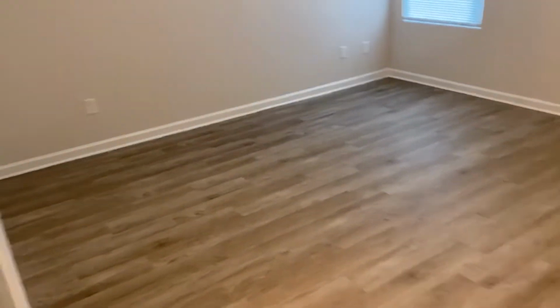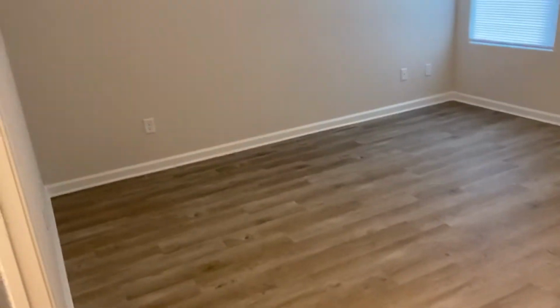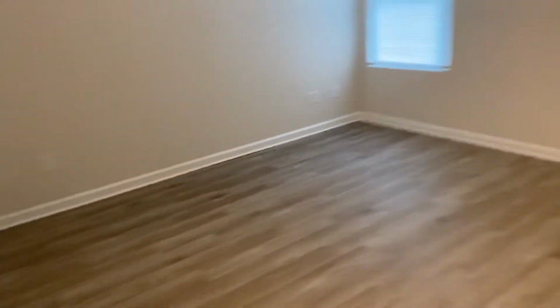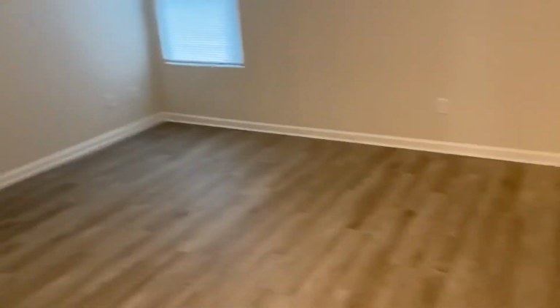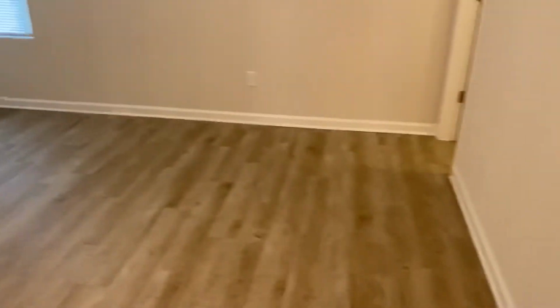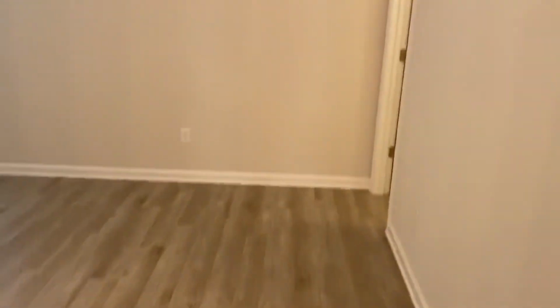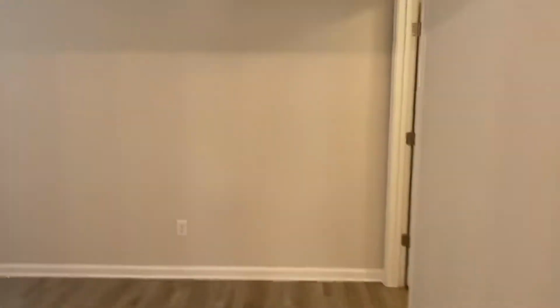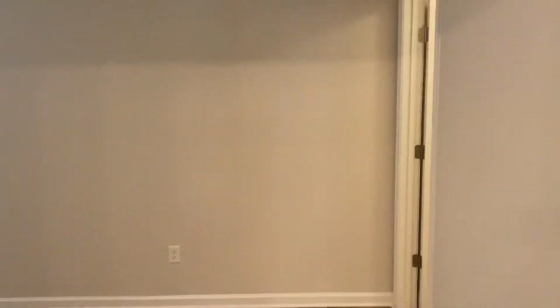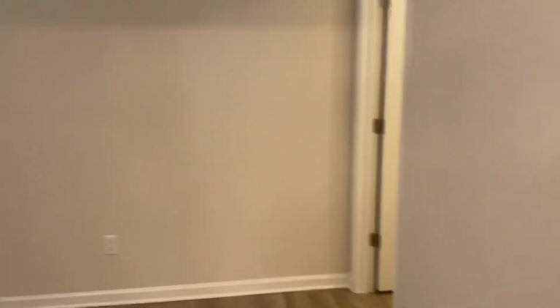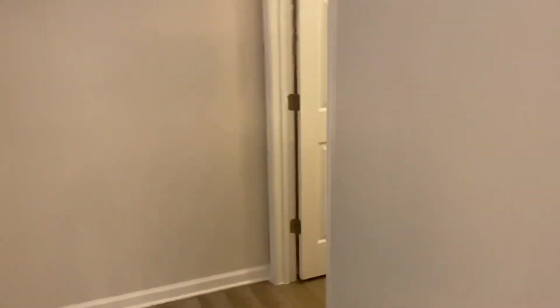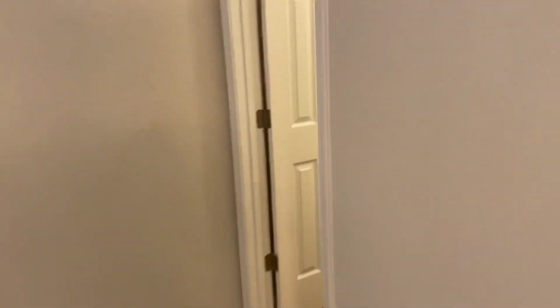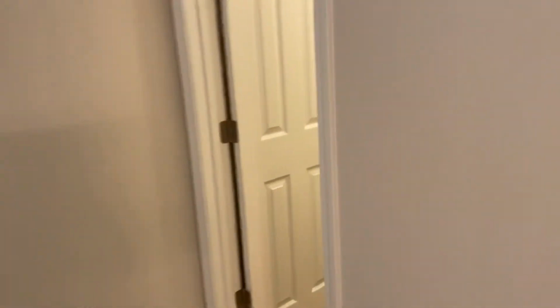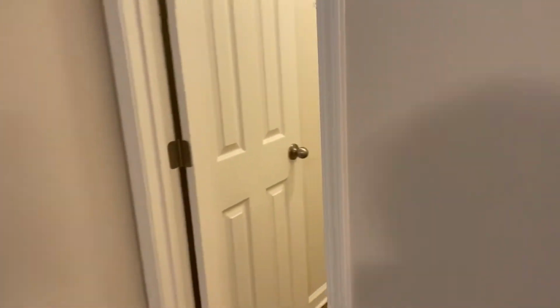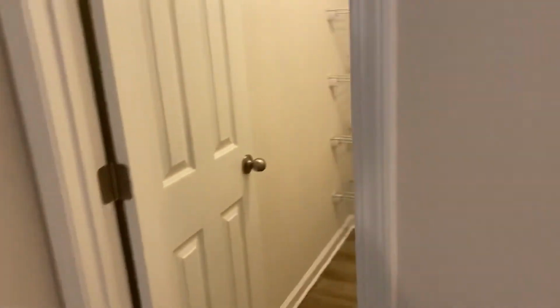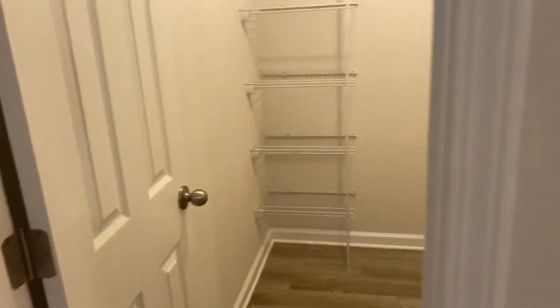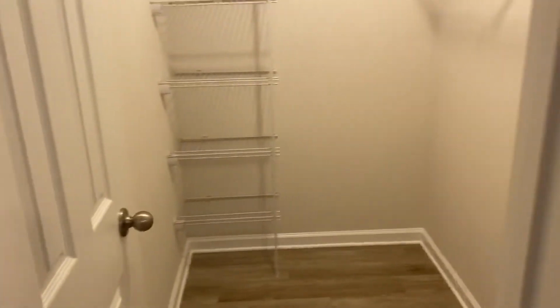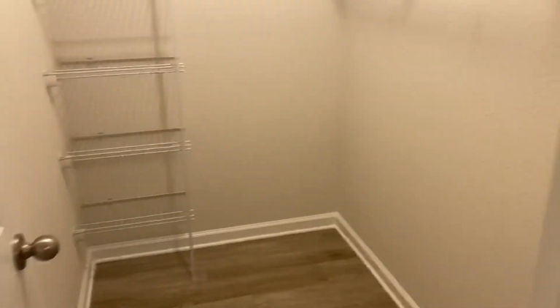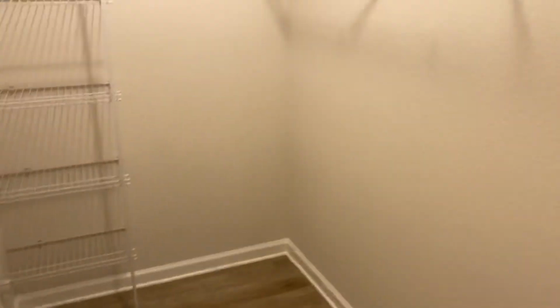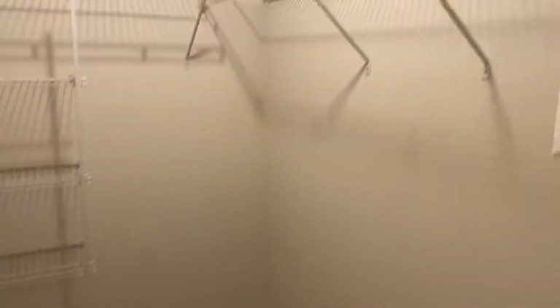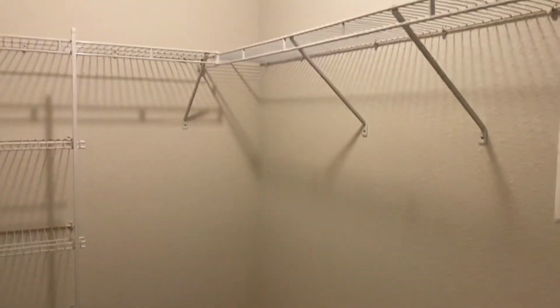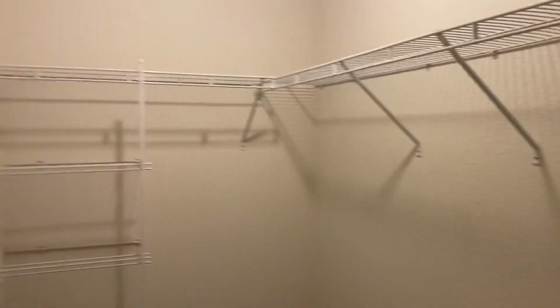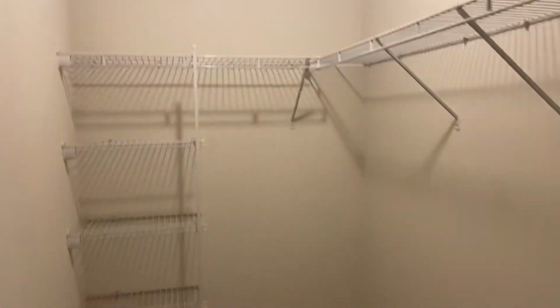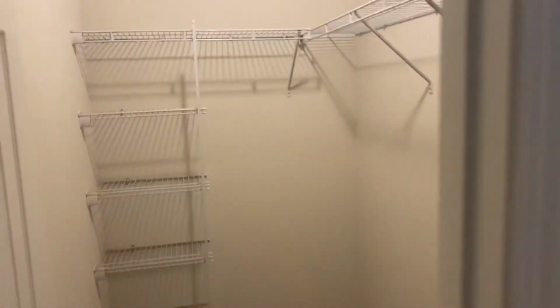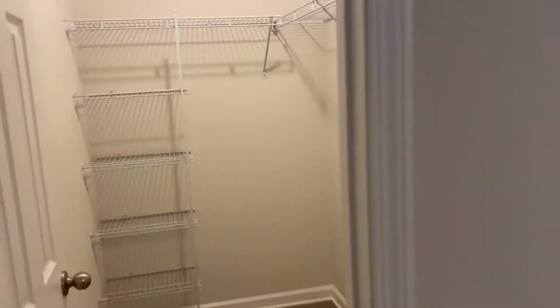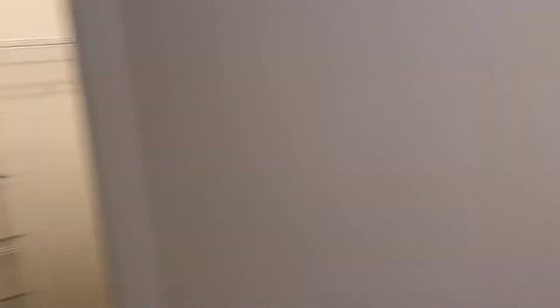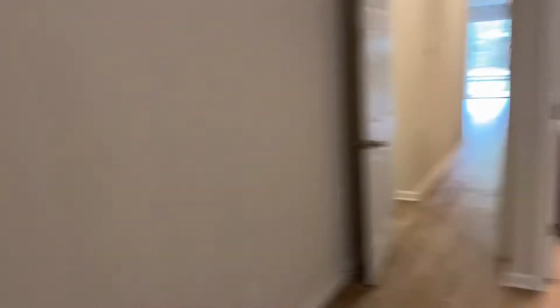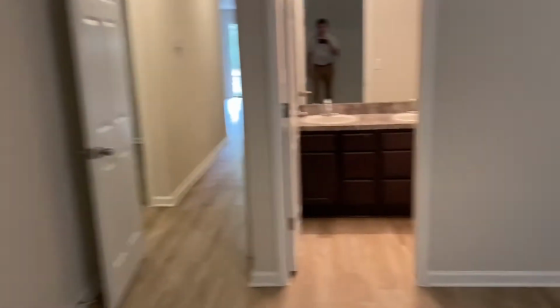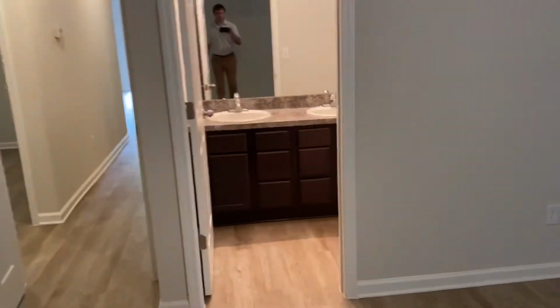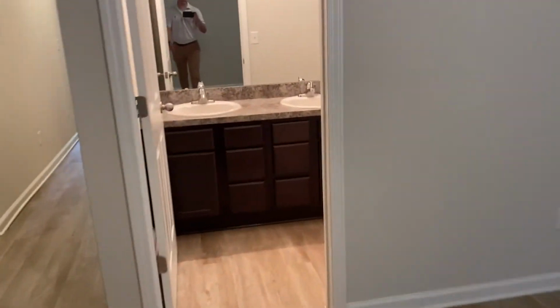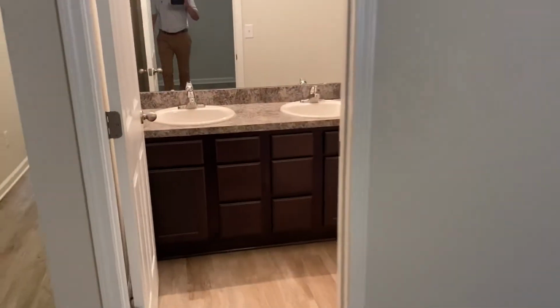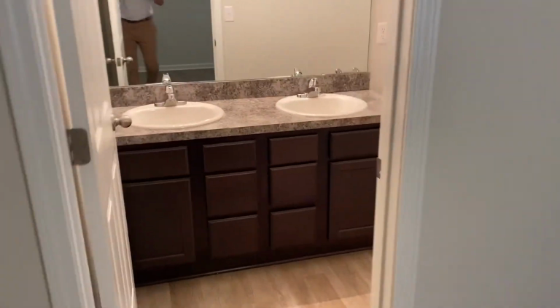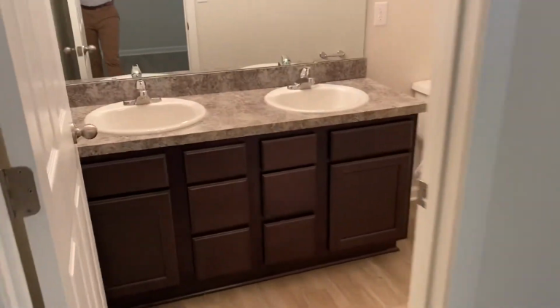You can see it's a good-sized master suite. Of course, it has its own walk-in closet, and its own bathroom with dual vanities.